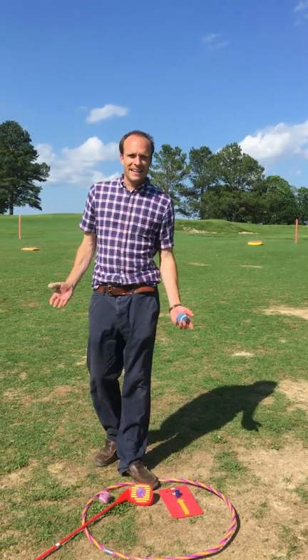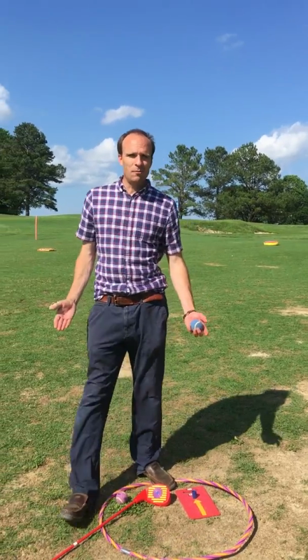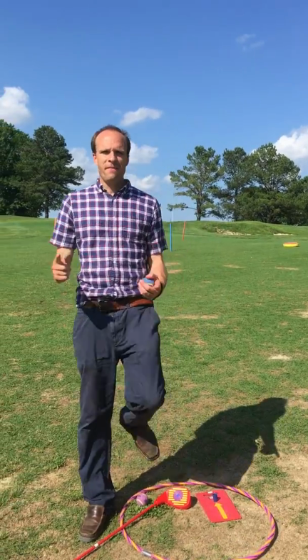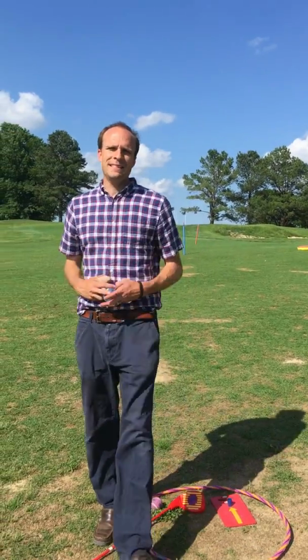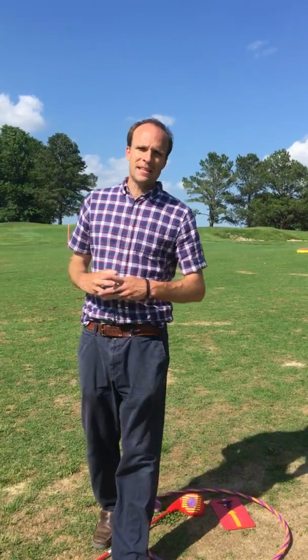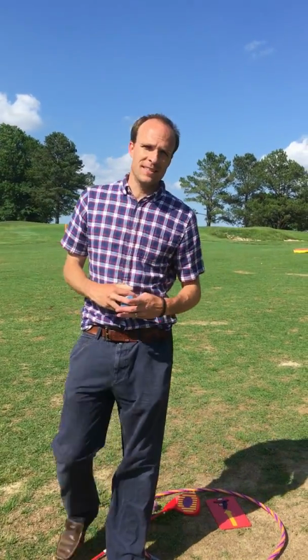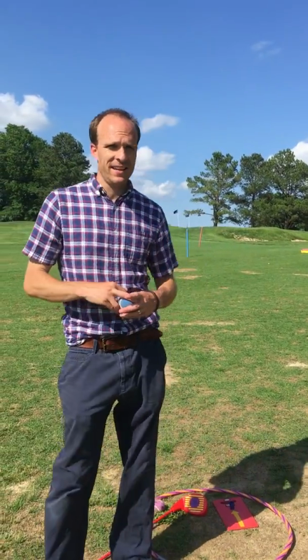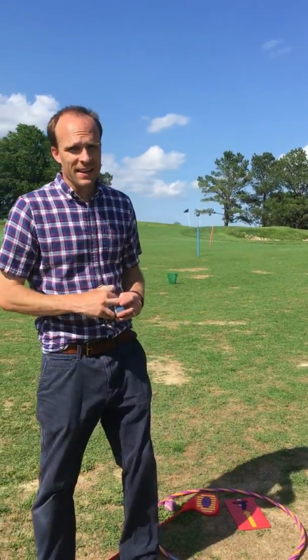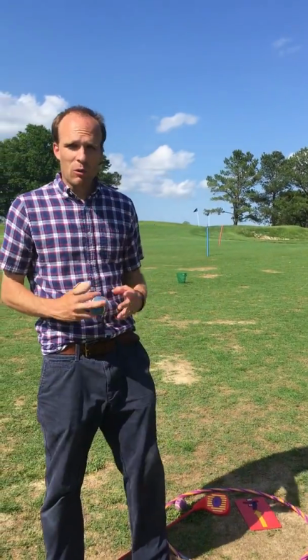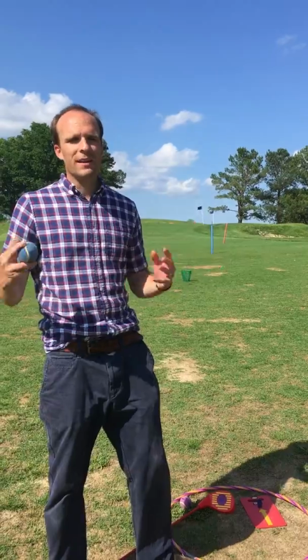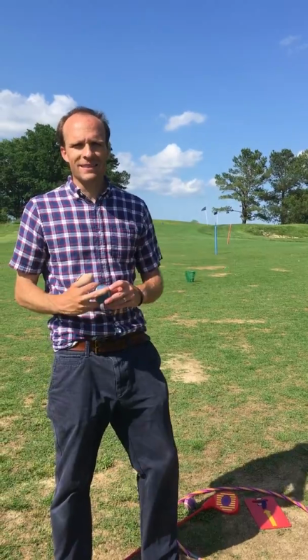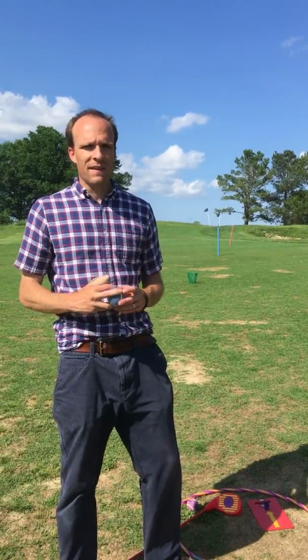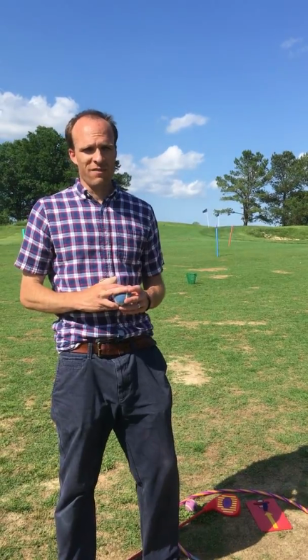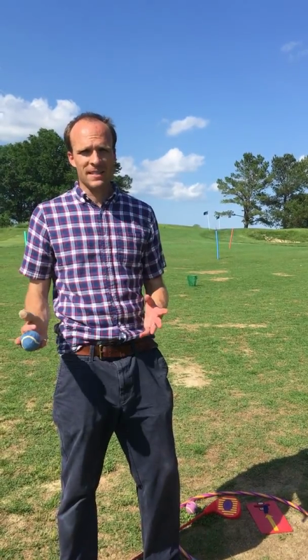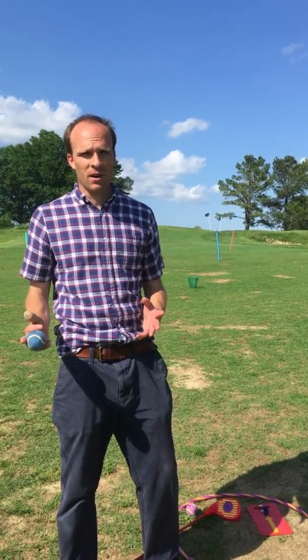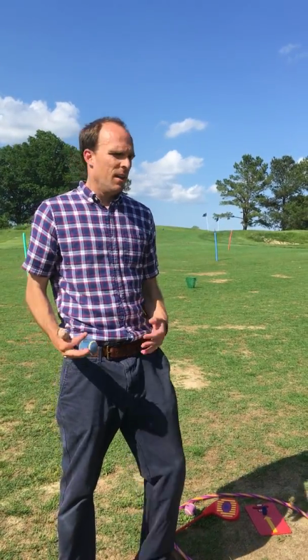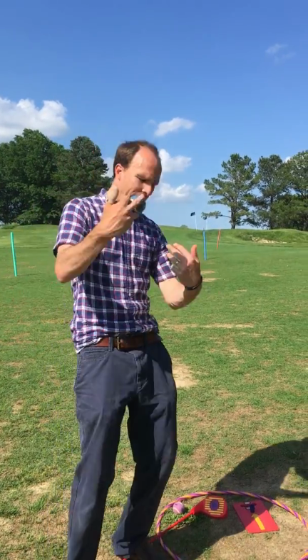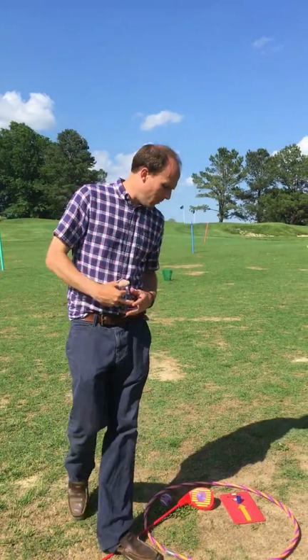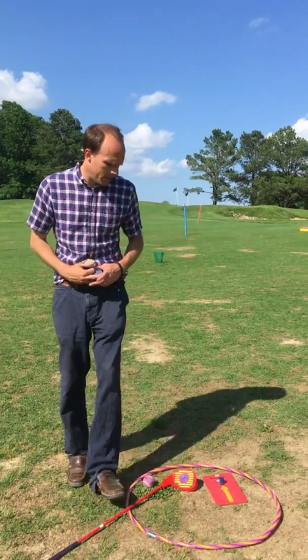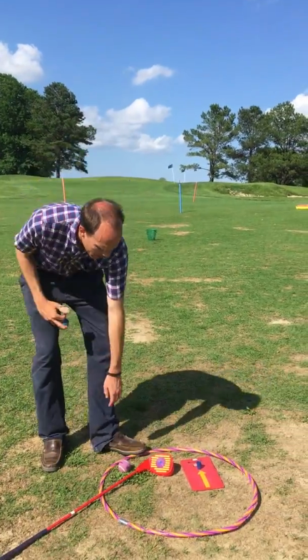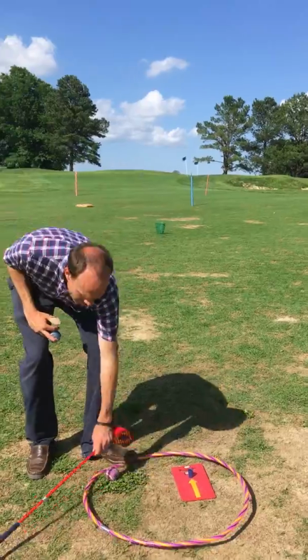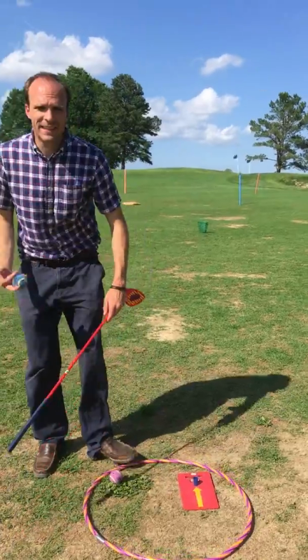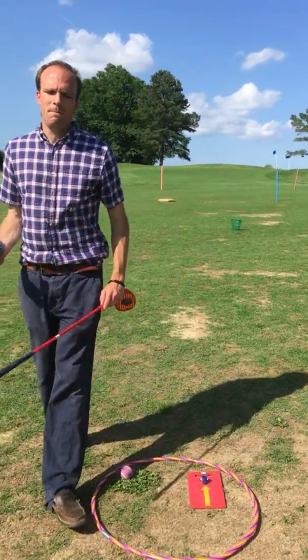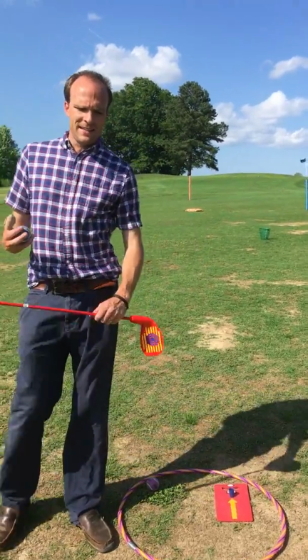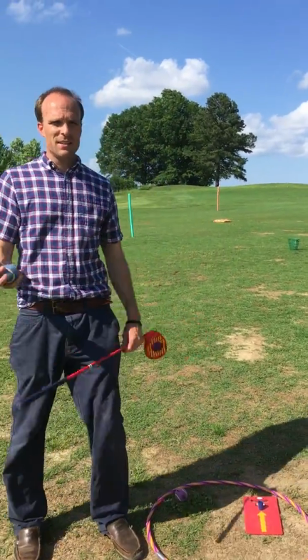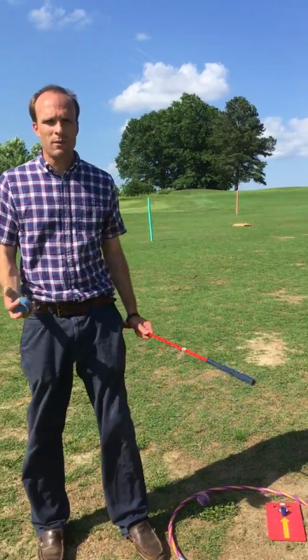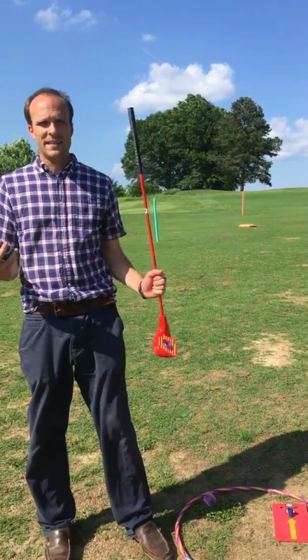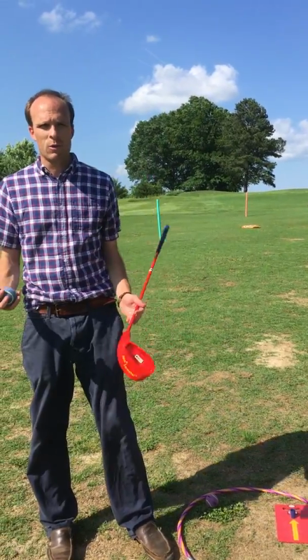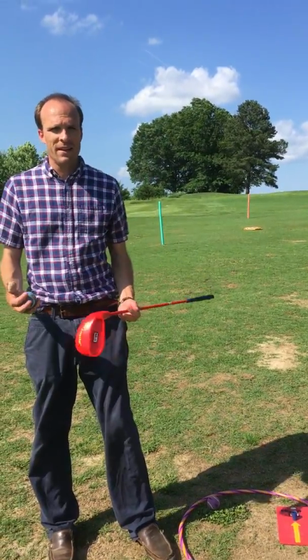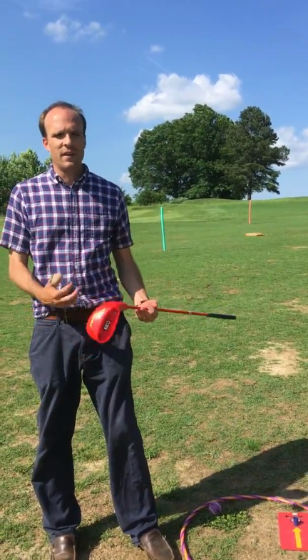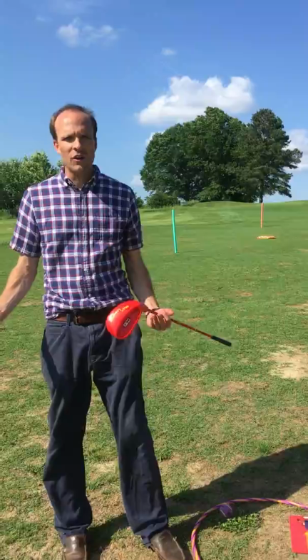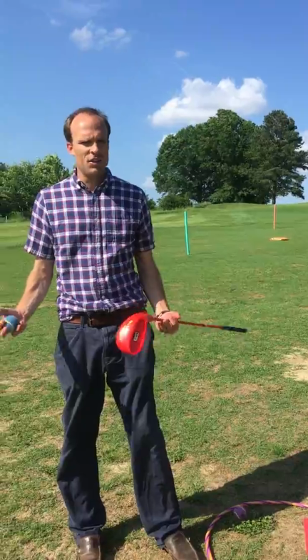It's the summer, which means it's baseball season. So we're gonna play a little bit of golf baseball. Go ahead and come on up here. This is a game that is easily played with our snag equipment. It's fun for all ages.